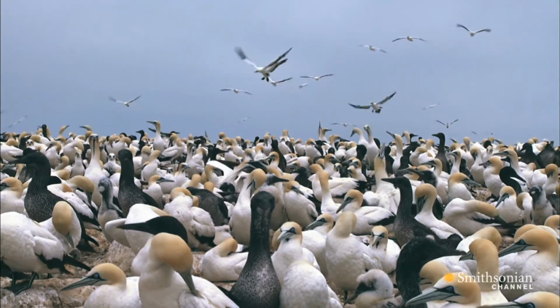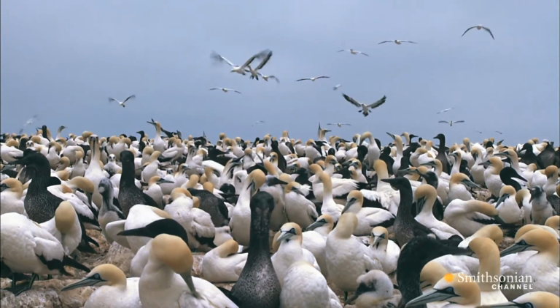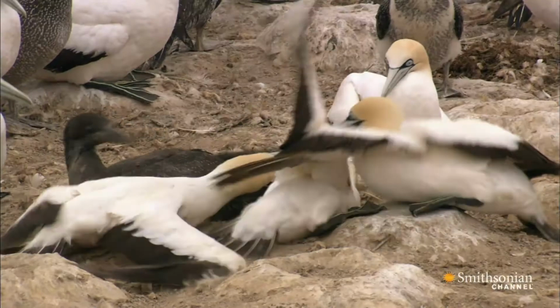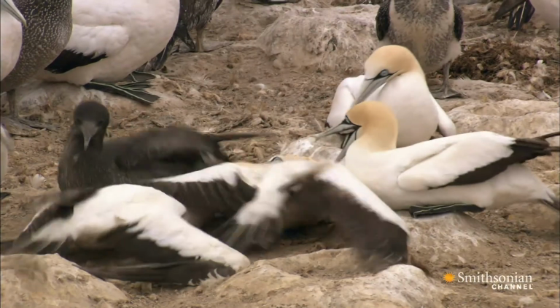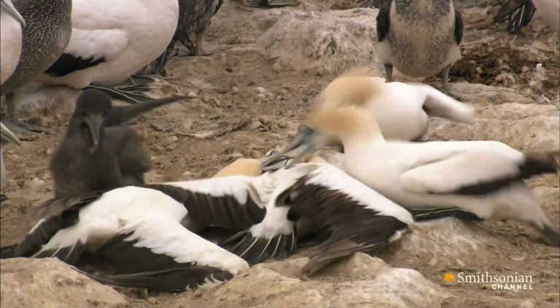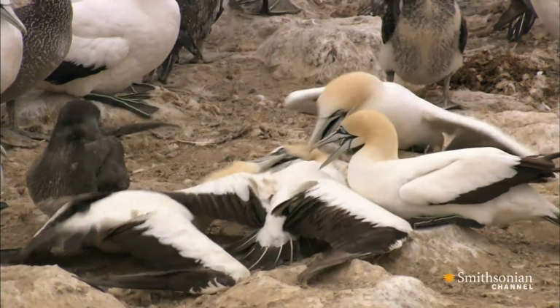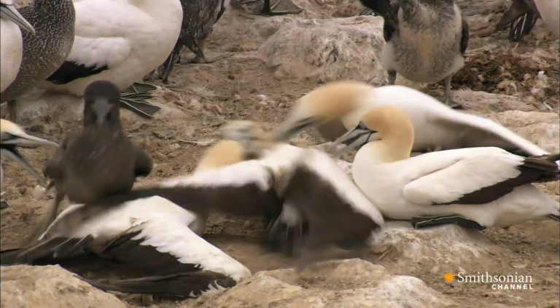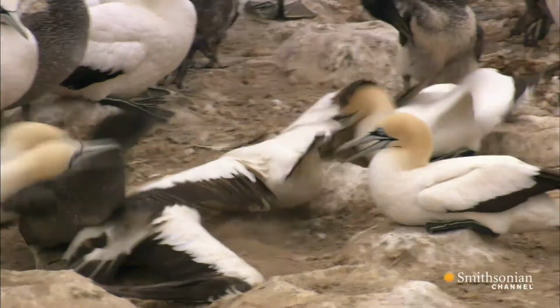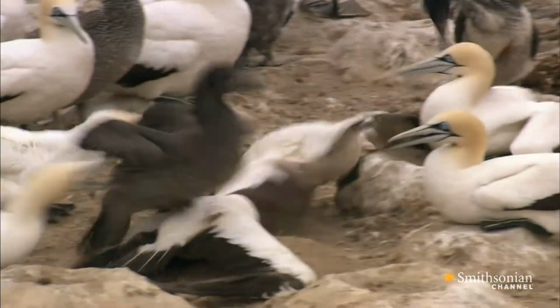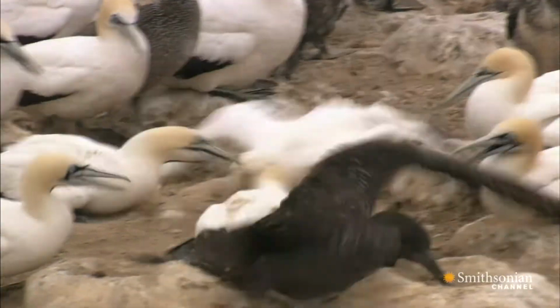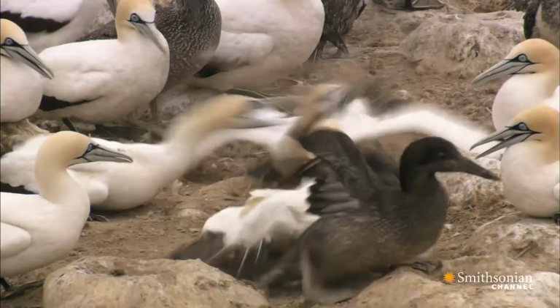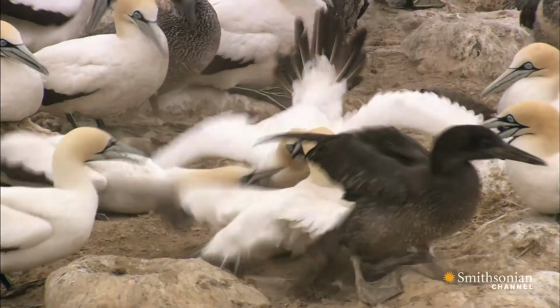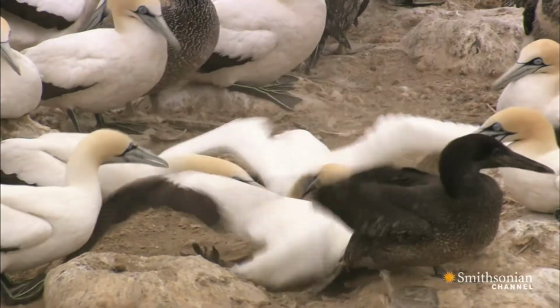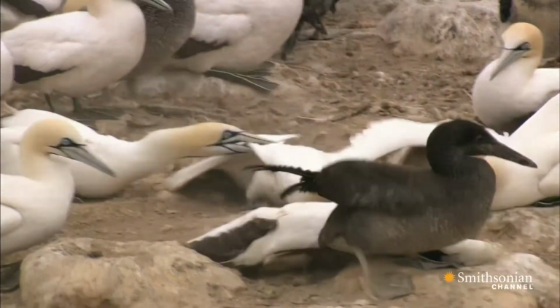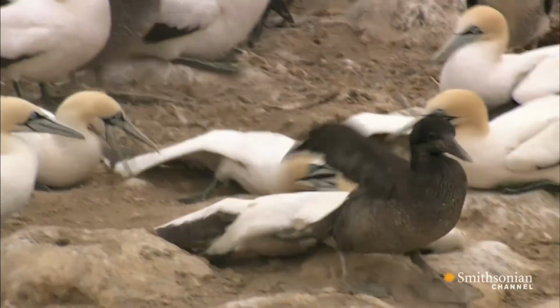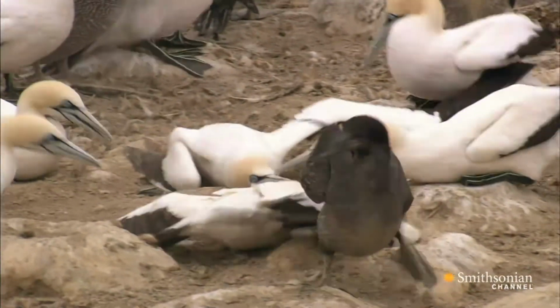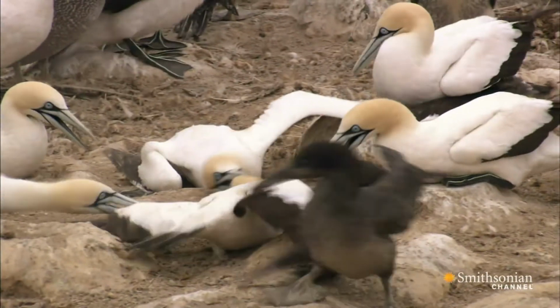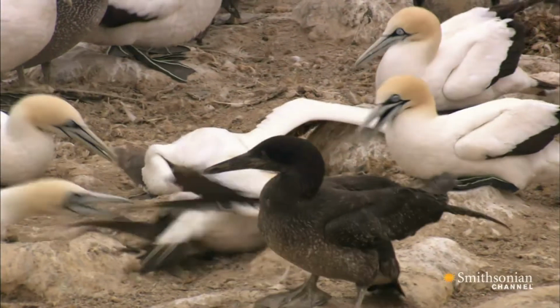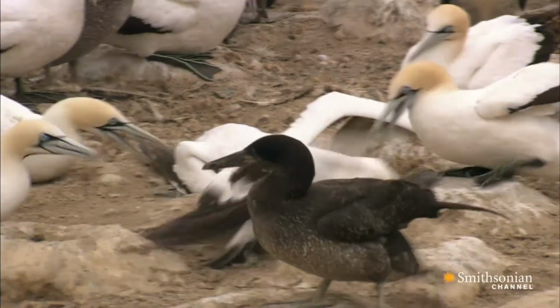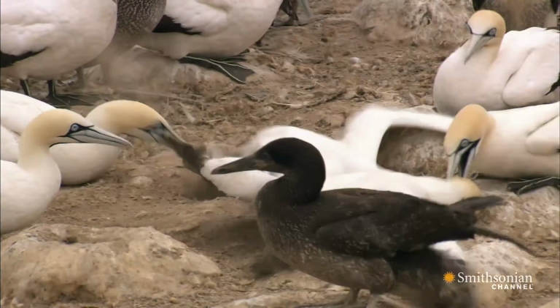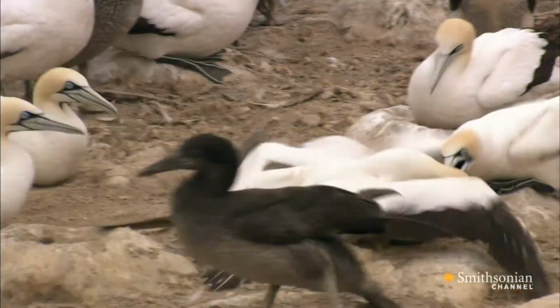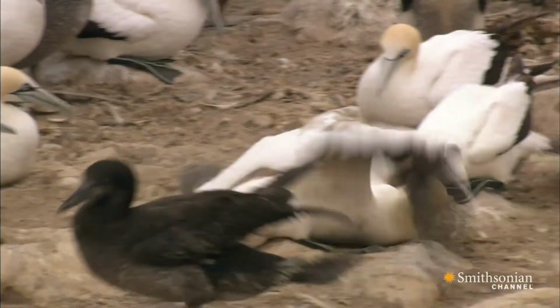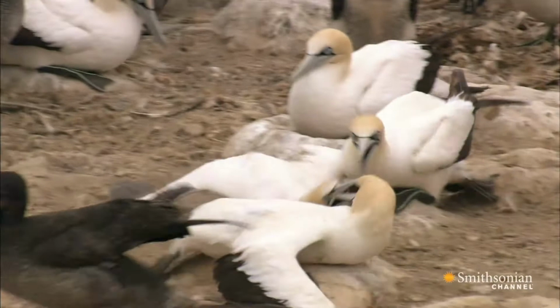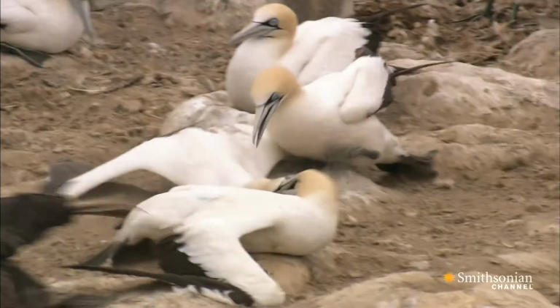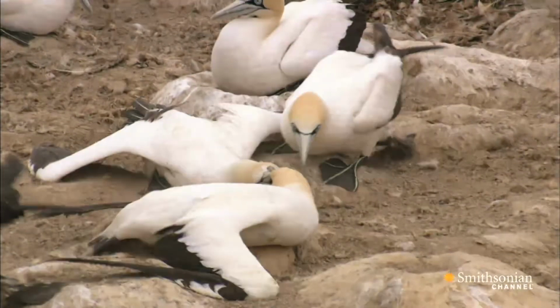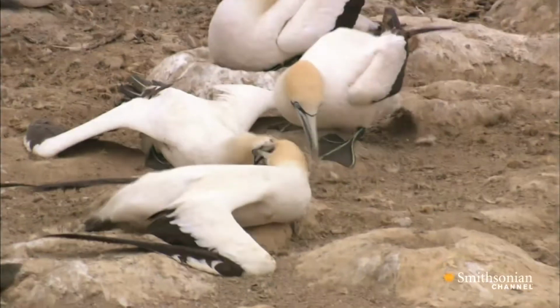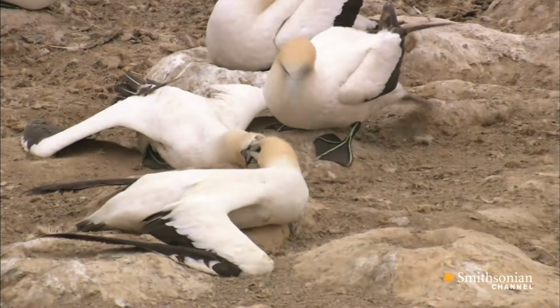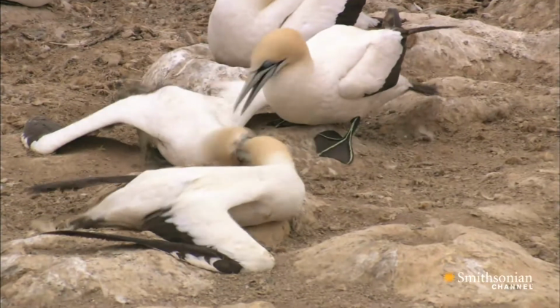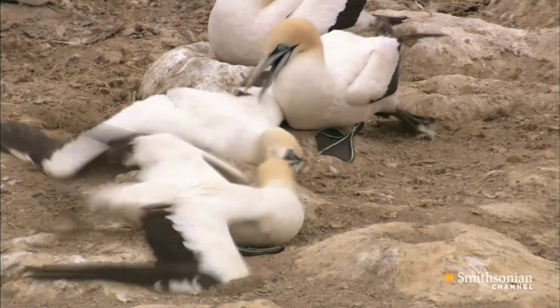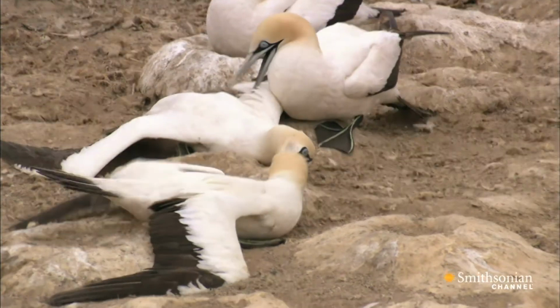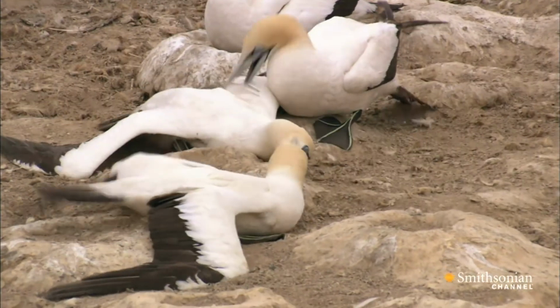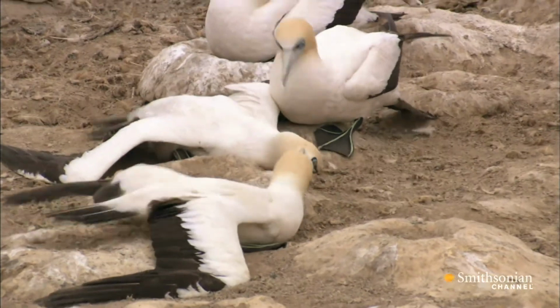Accurate navigation is important. When incoming birds land on a neighbor's property, a violent skirmish results. The gannet protects nesting territory above all else.